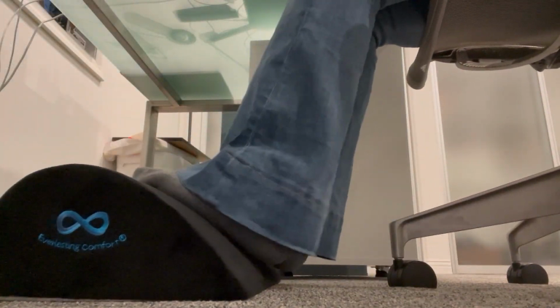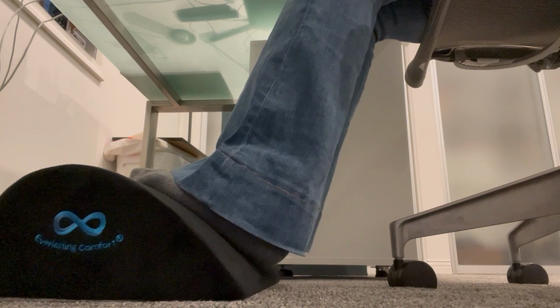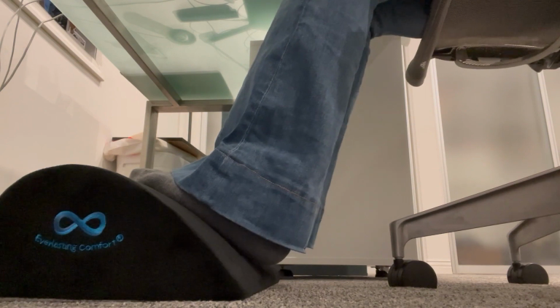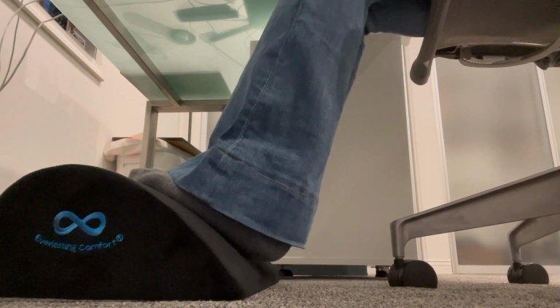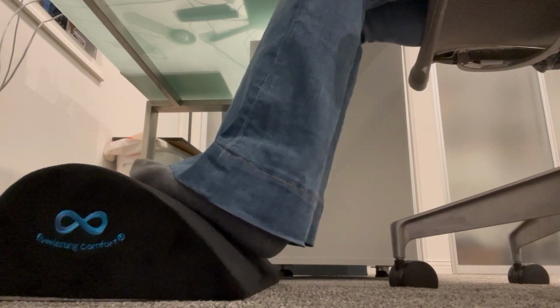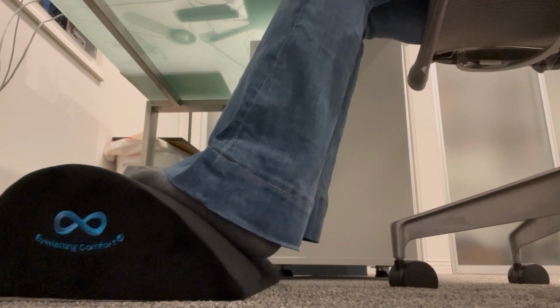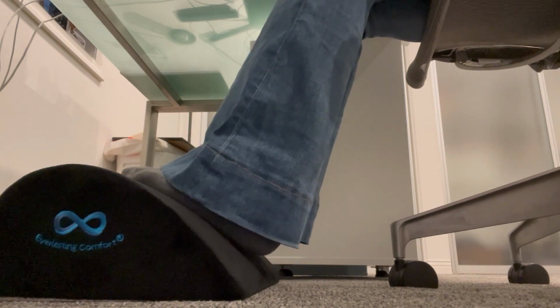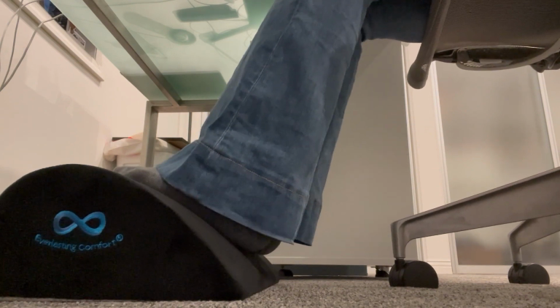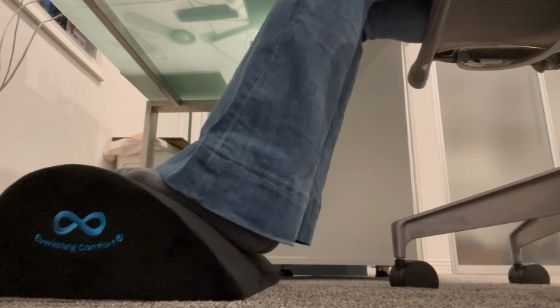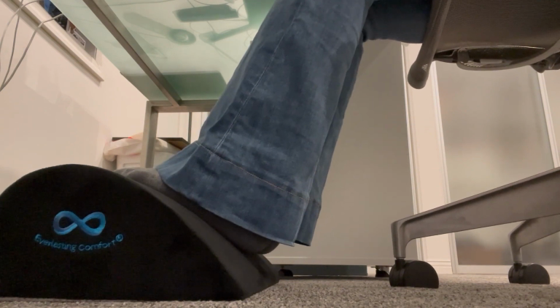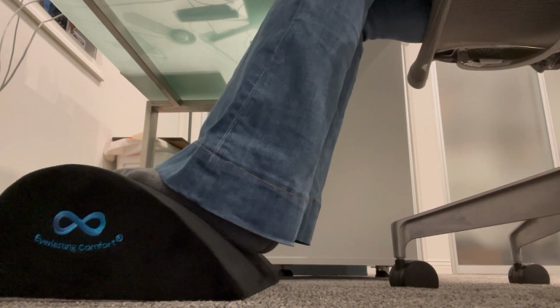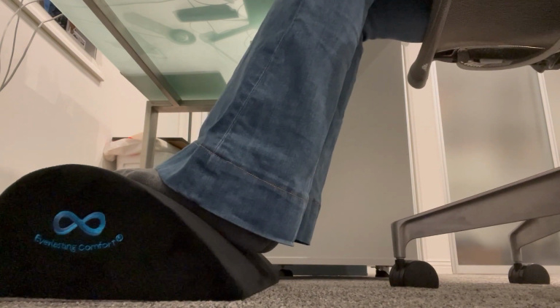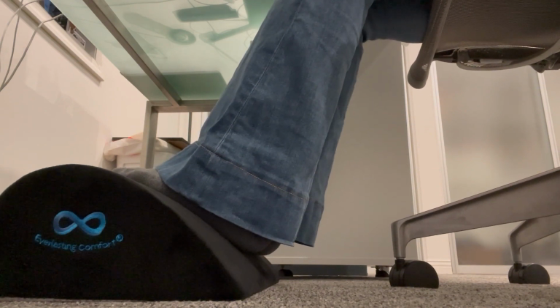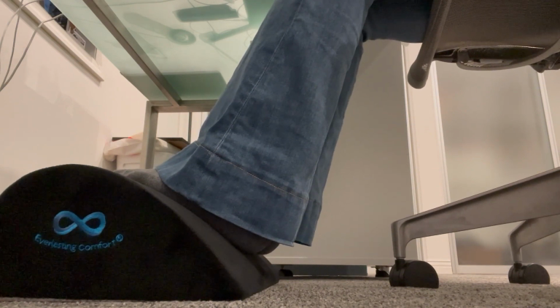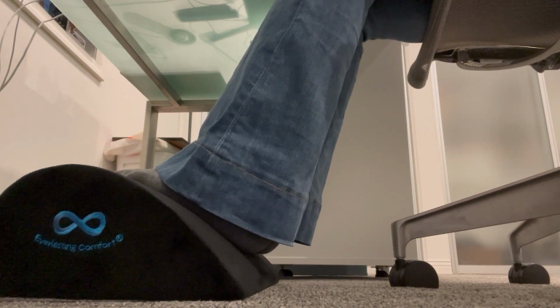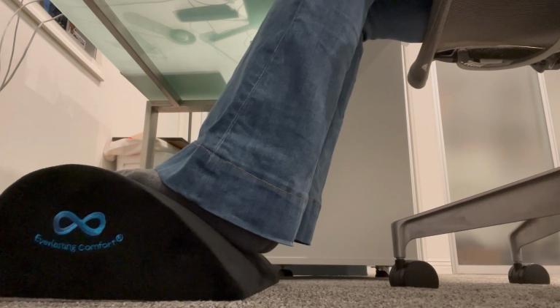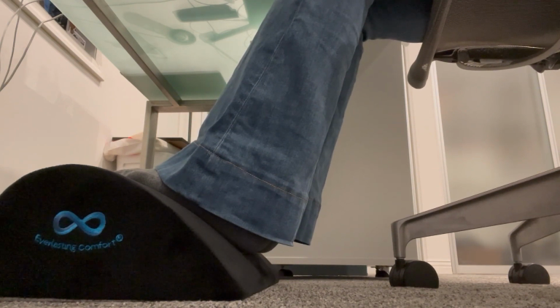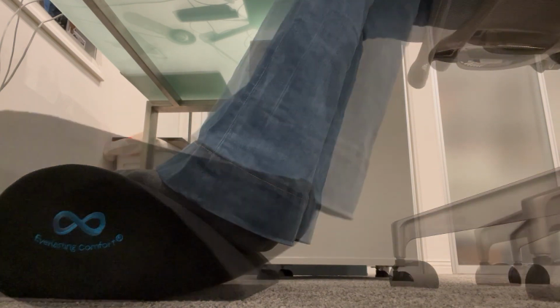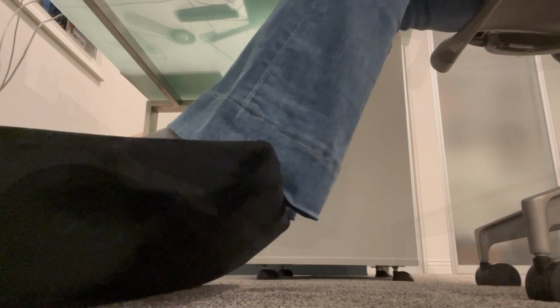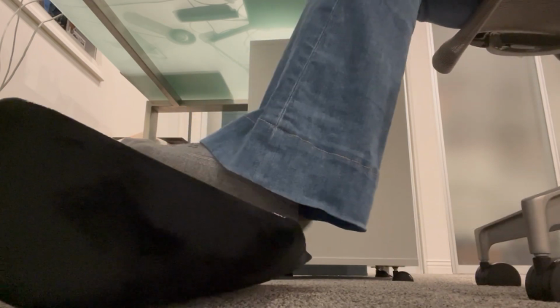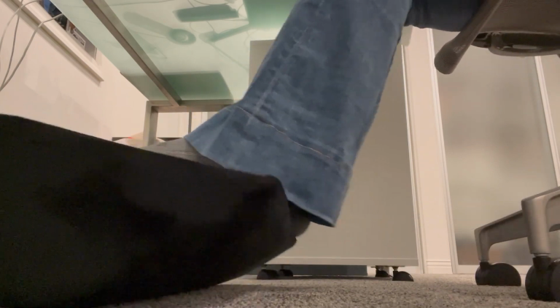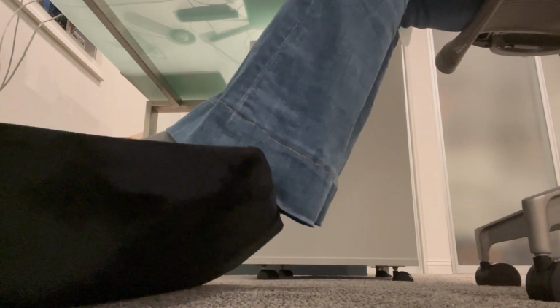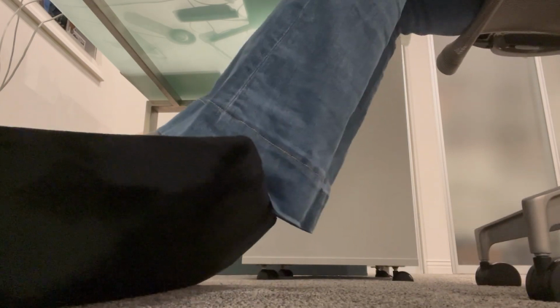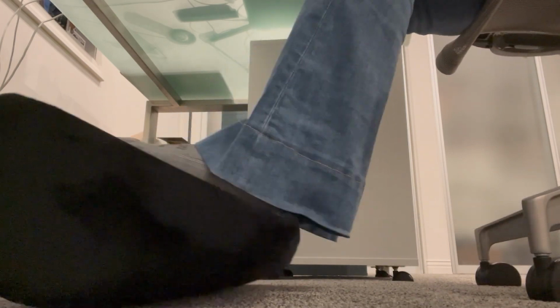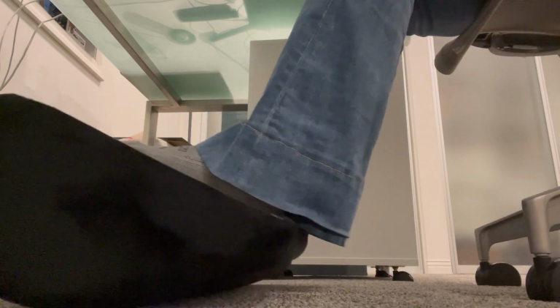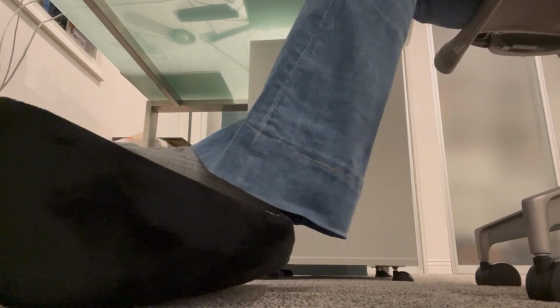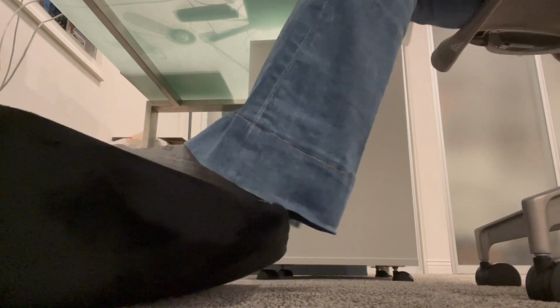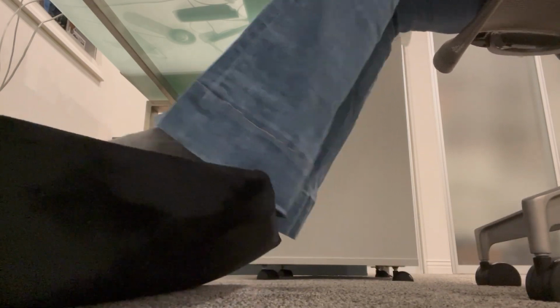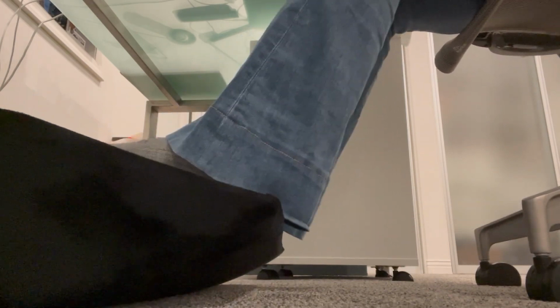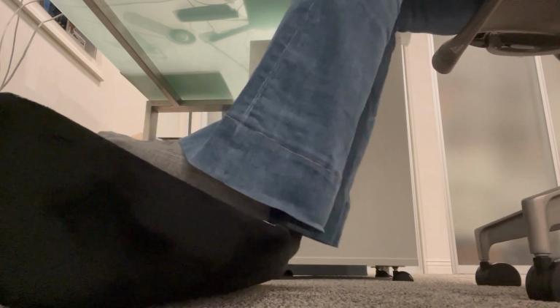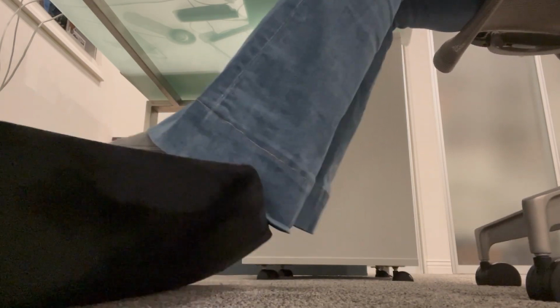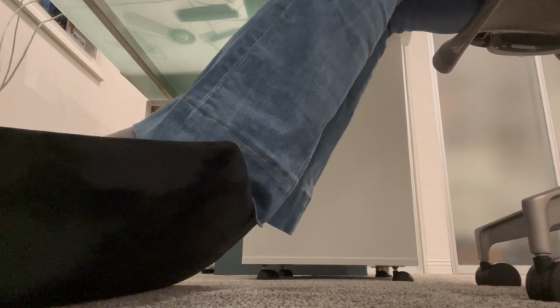As someone who spends a lot of time sitting at my desk, I was experiencing a lot of discomfort in my legs and feet, including aching legs and pins and needles in my feet.